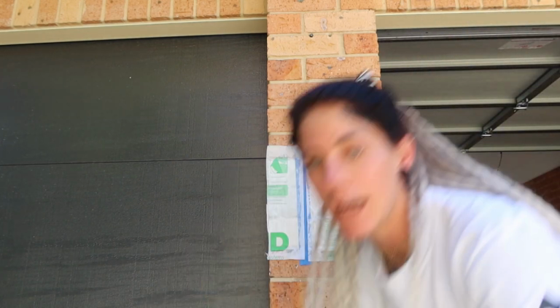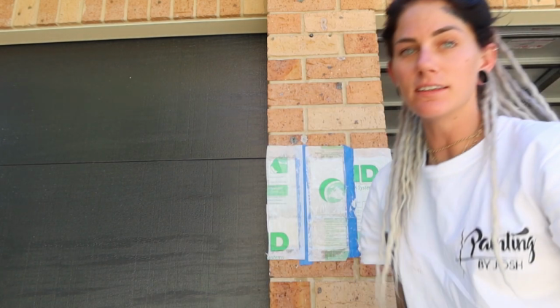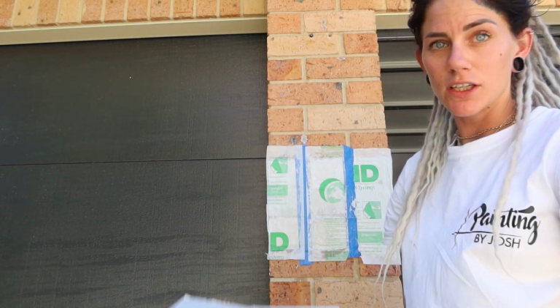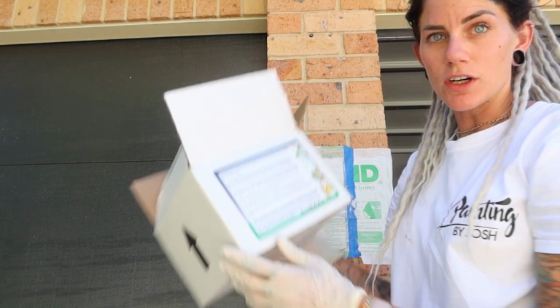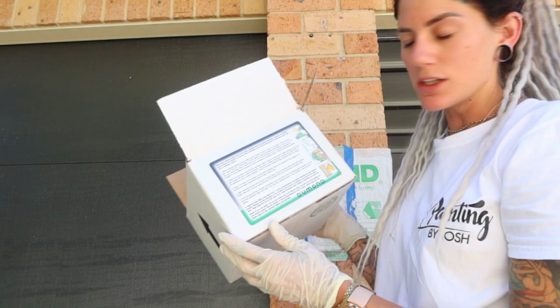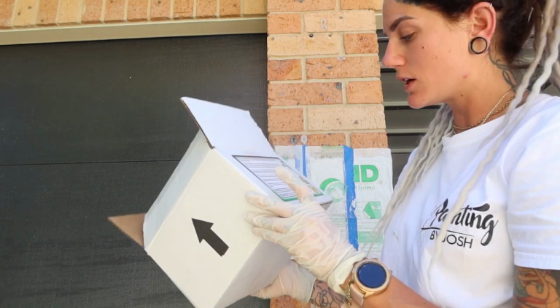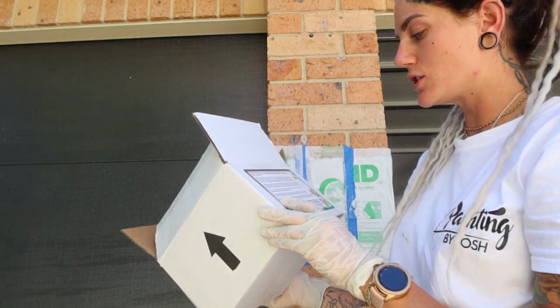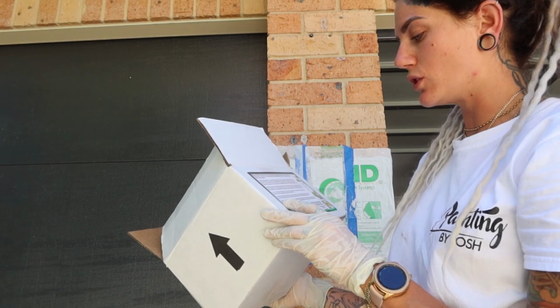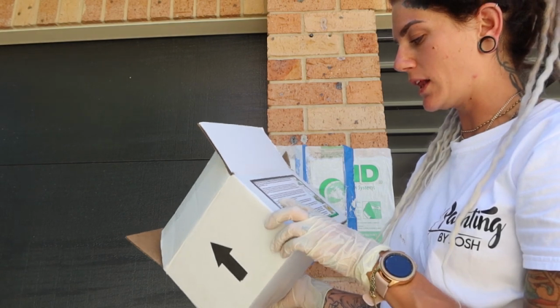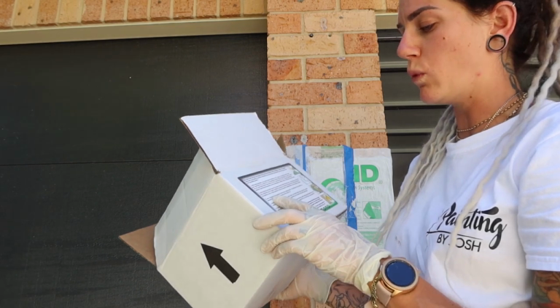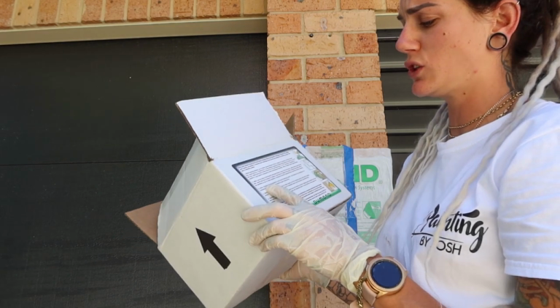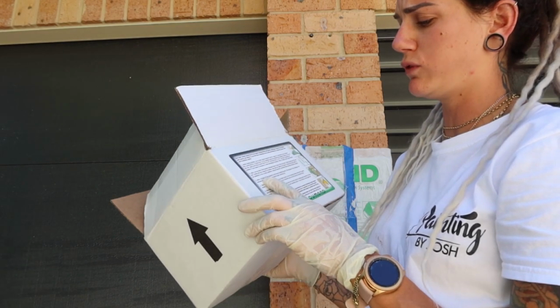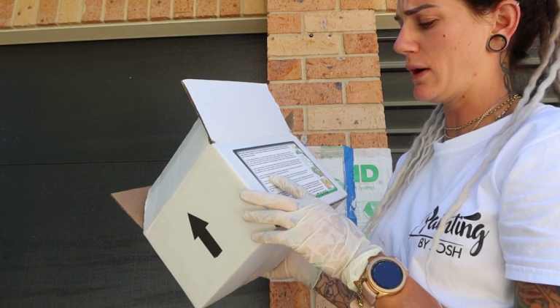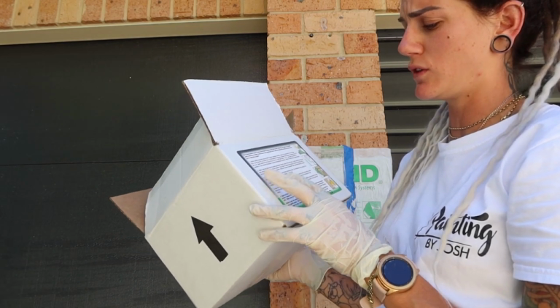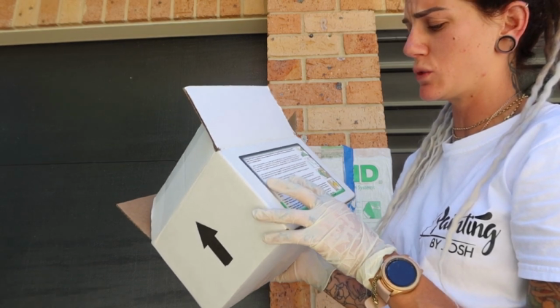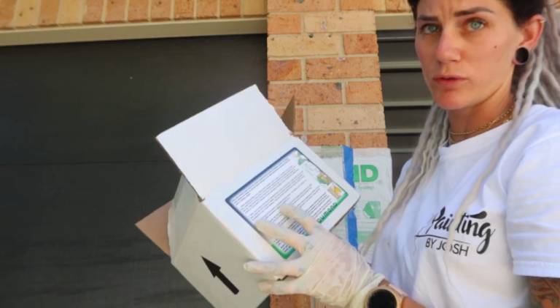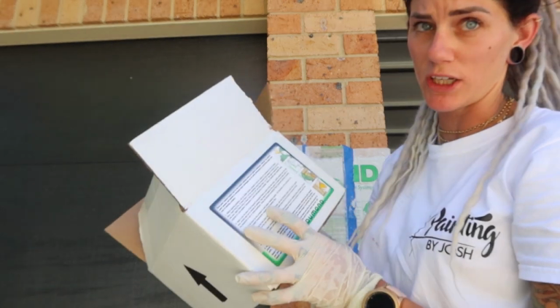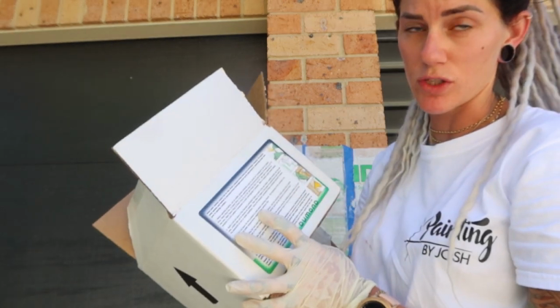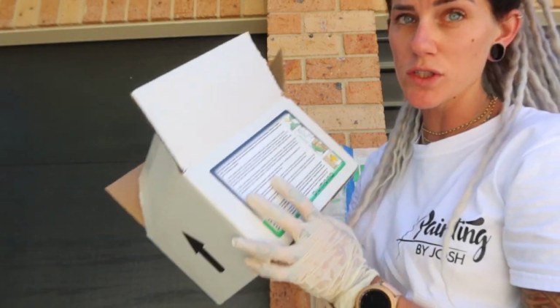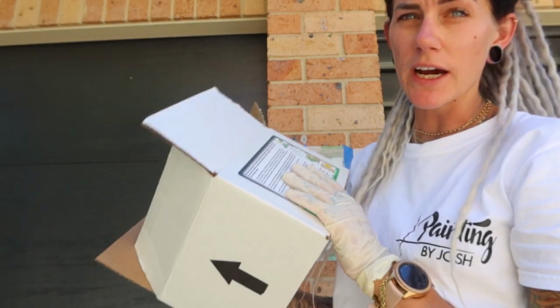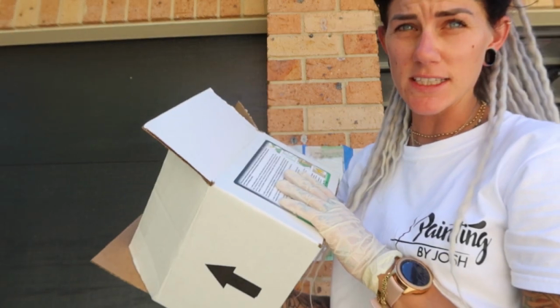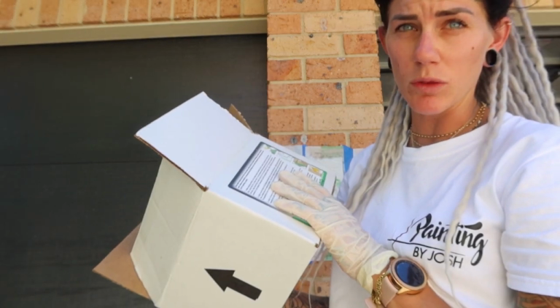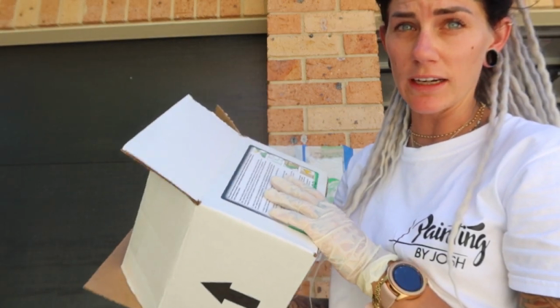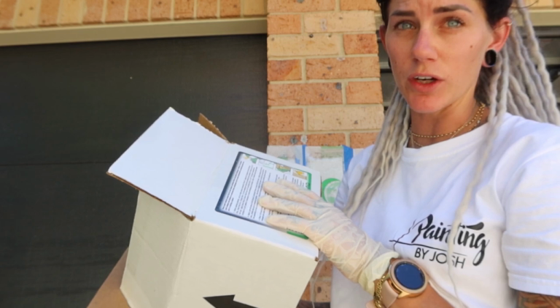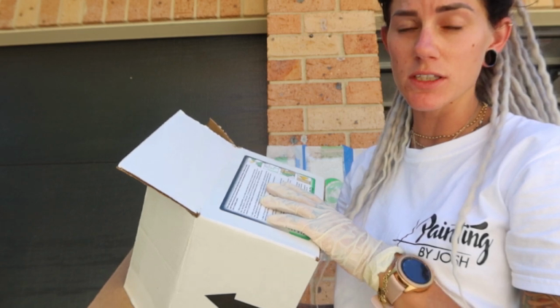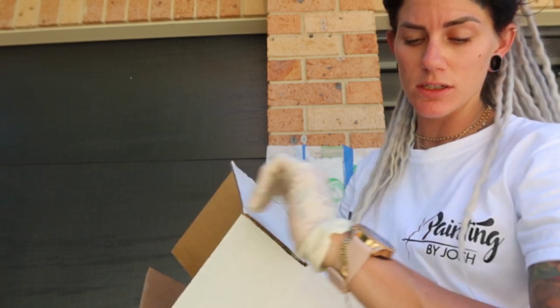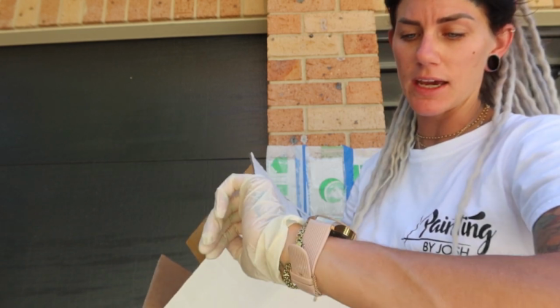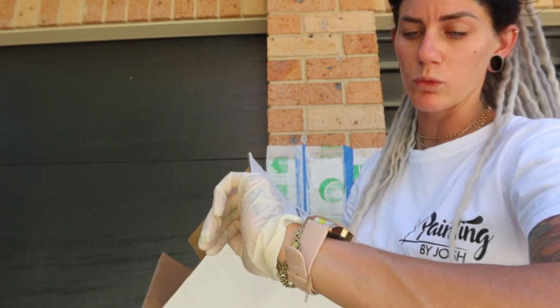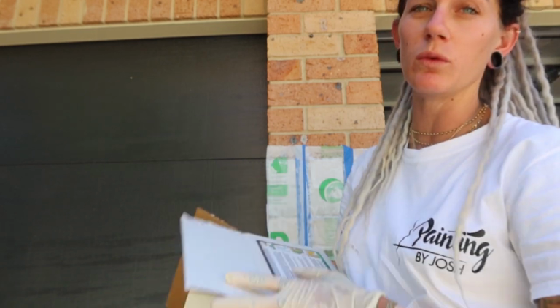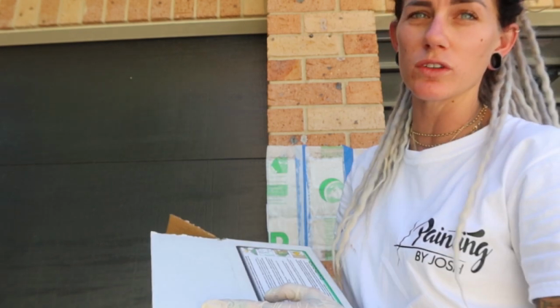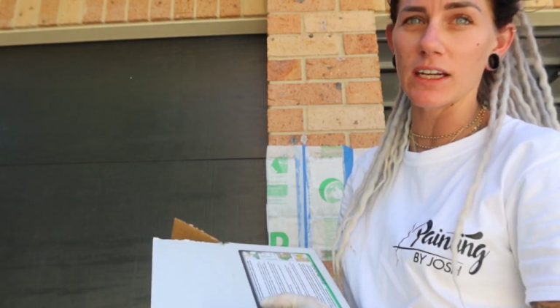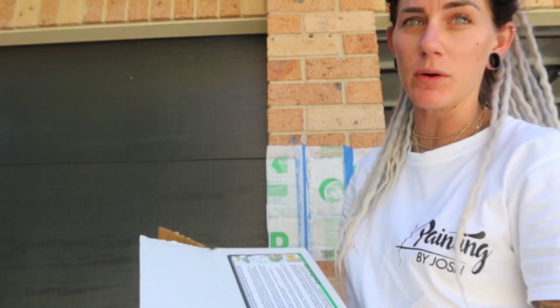It says on the instructions to allow one to 24 hours for this to work before checking results. I'm going to start with one hour first and we'll see what it looks like in an hour.